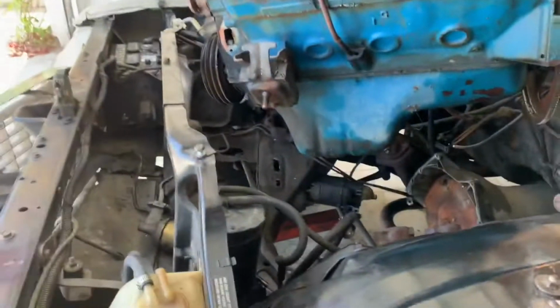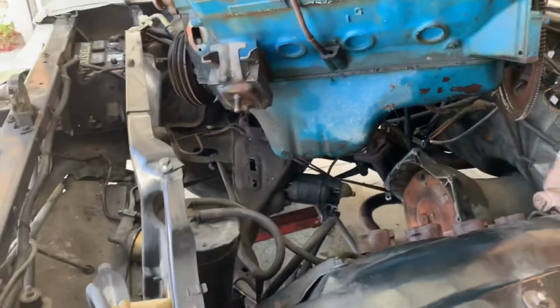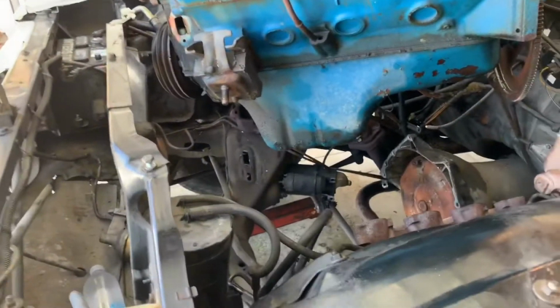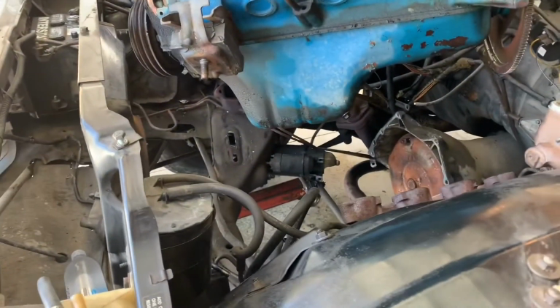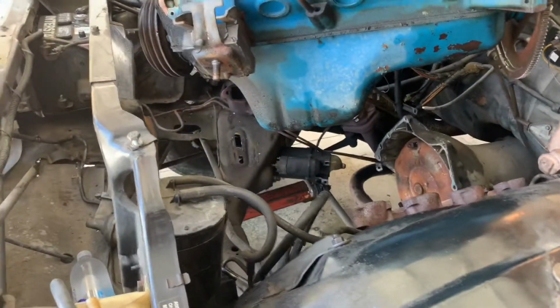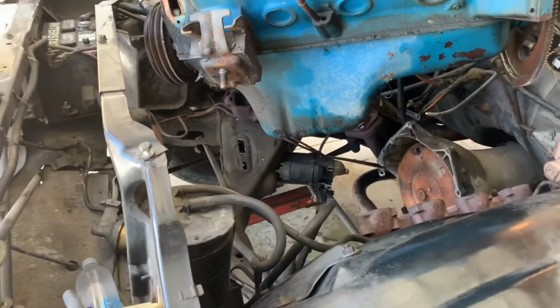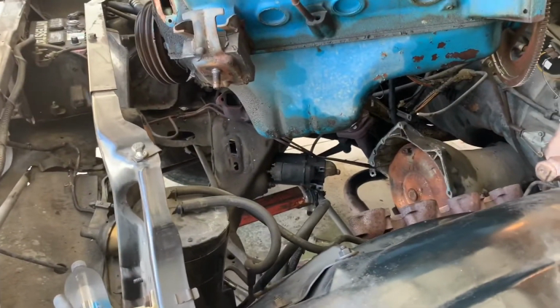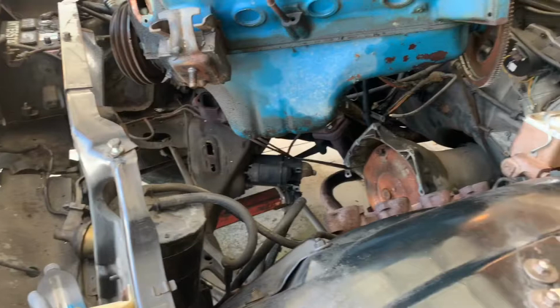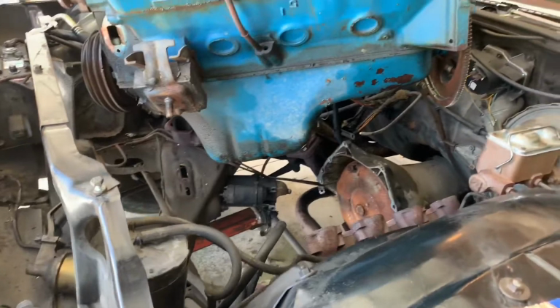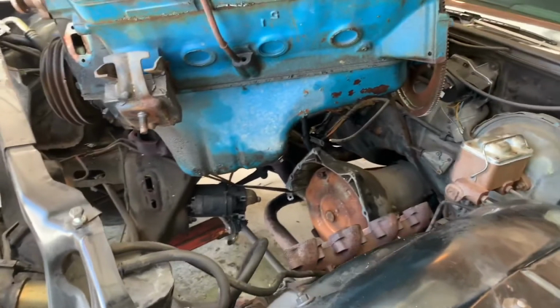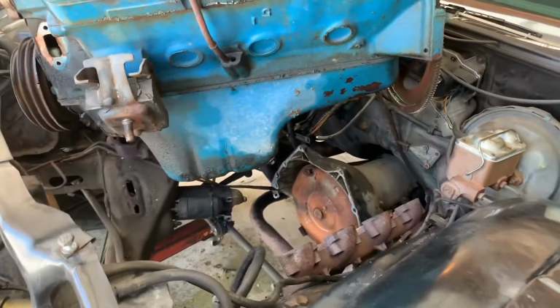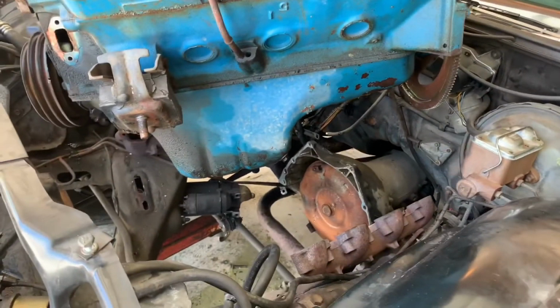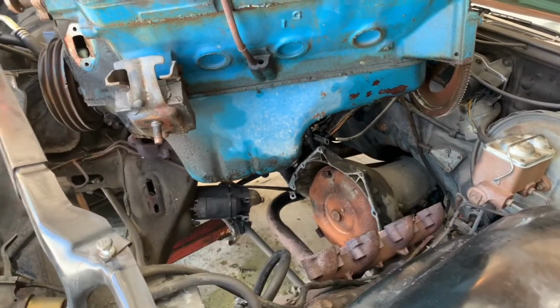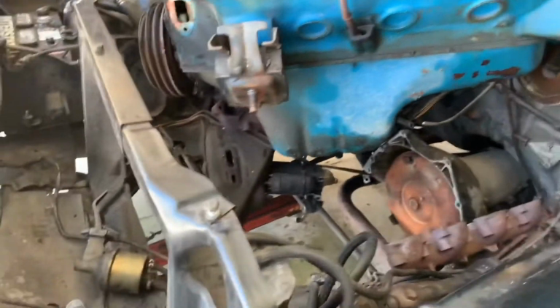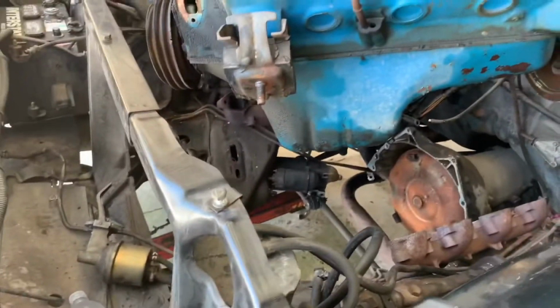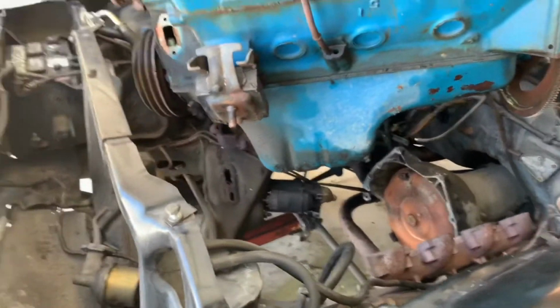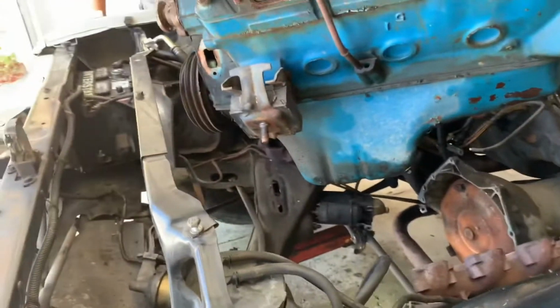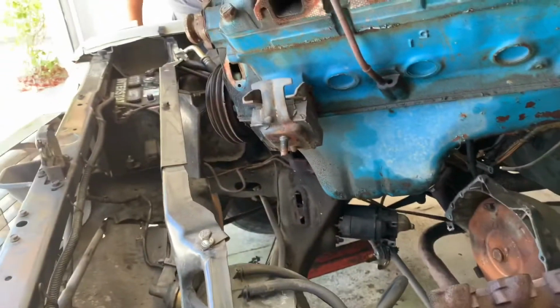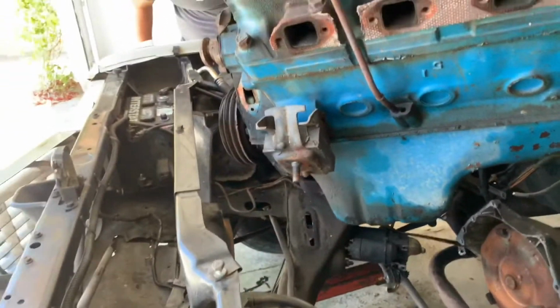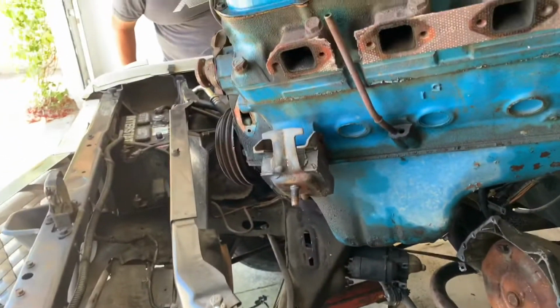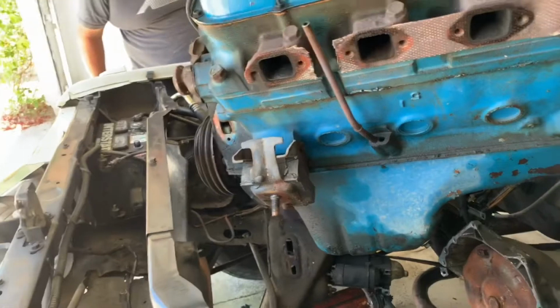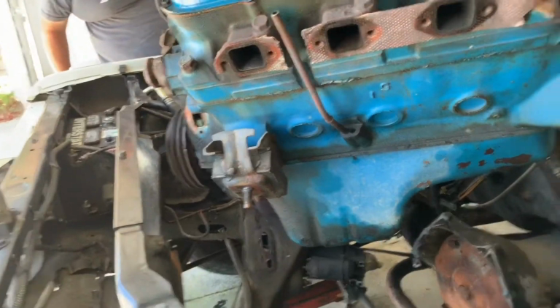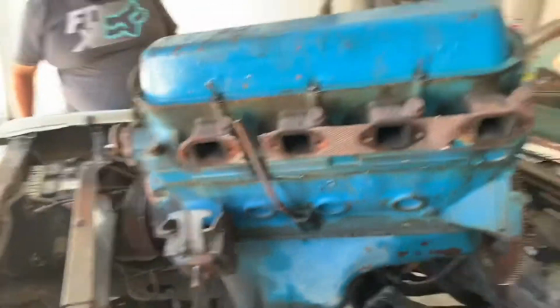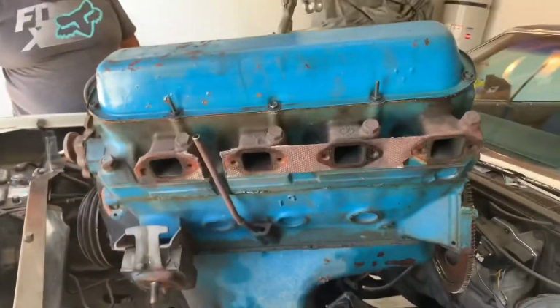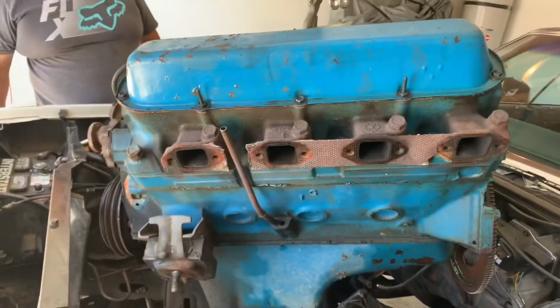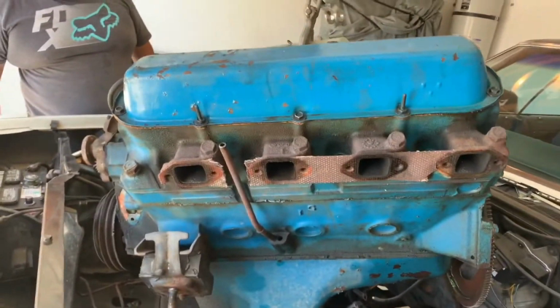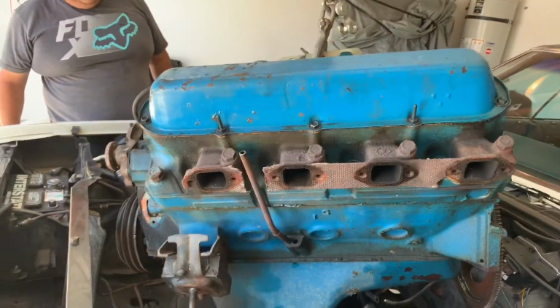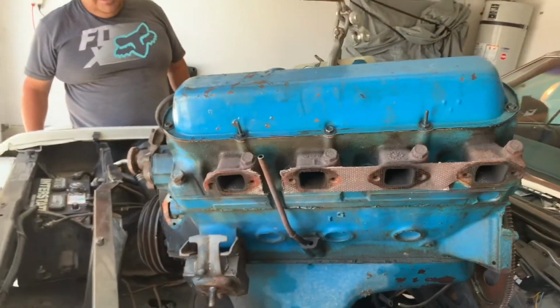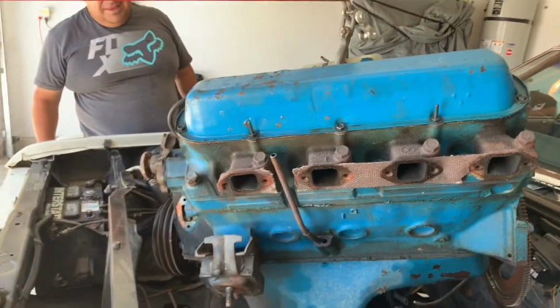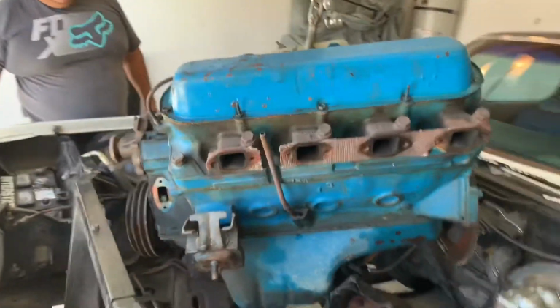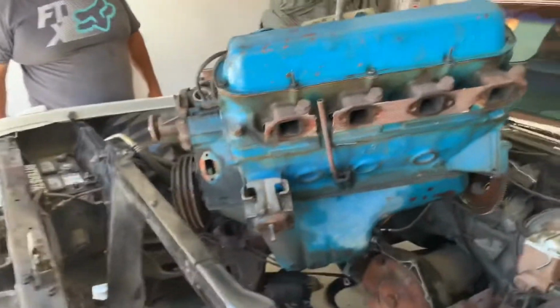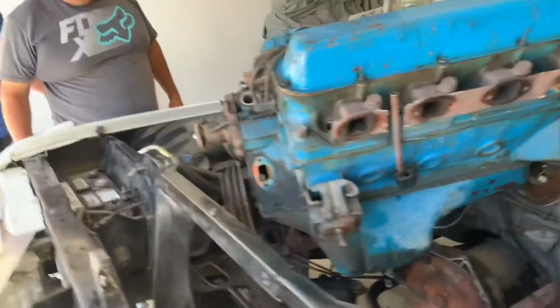The starter - is it attached to something down there or is it just leaning that way? No, it's just laying in there, unbolted from the motor. It doesn't lay like that - I took everything and moved it out of the way. We removed this as little as possible from the actual car.